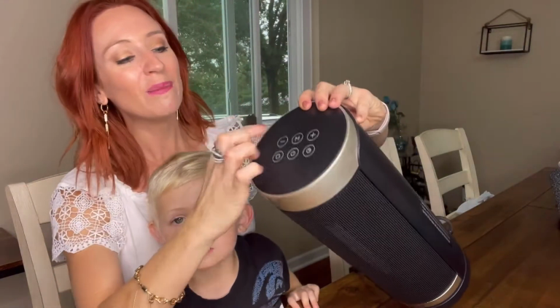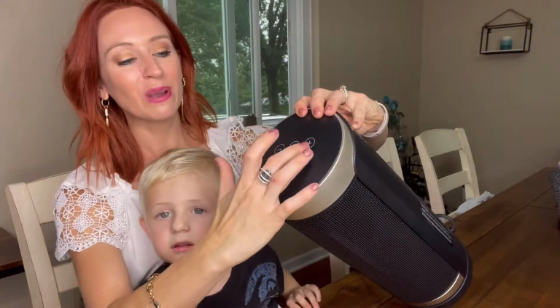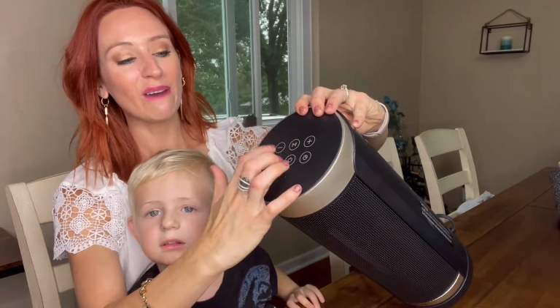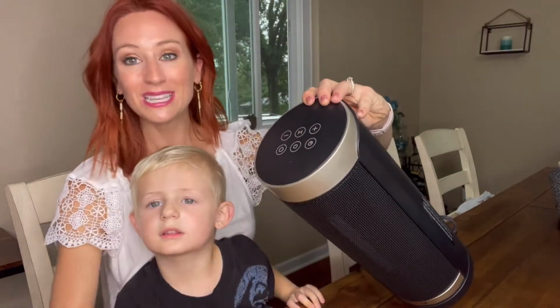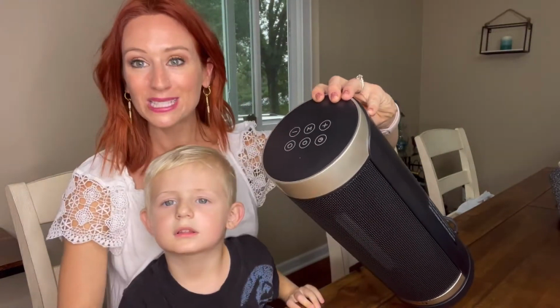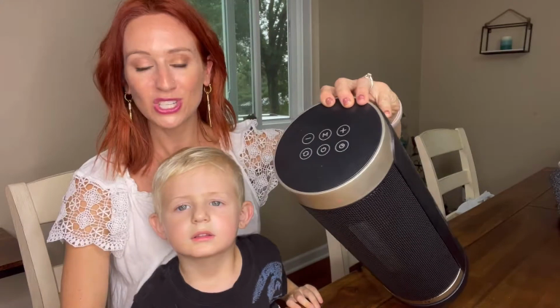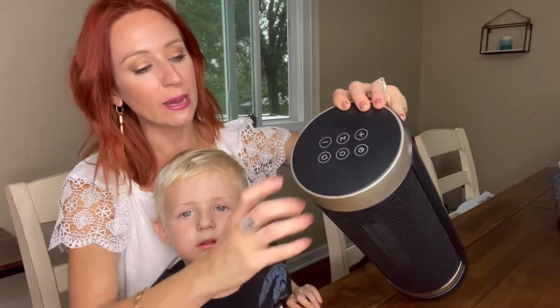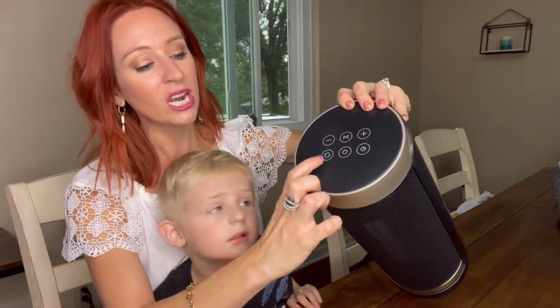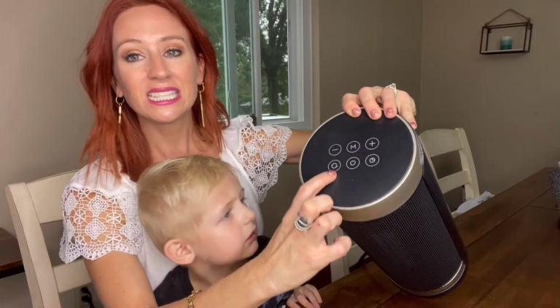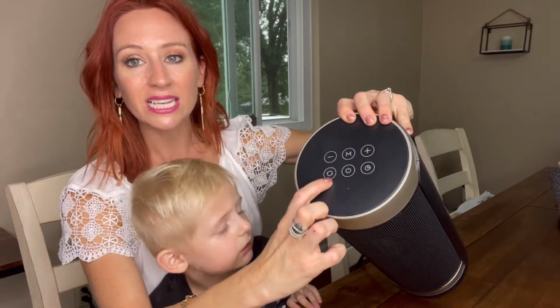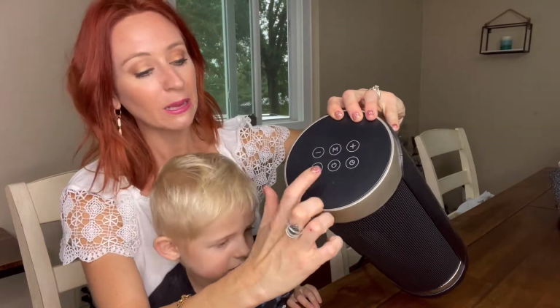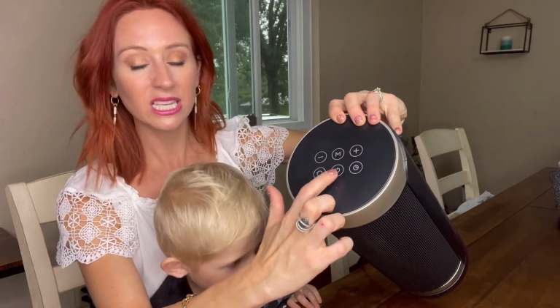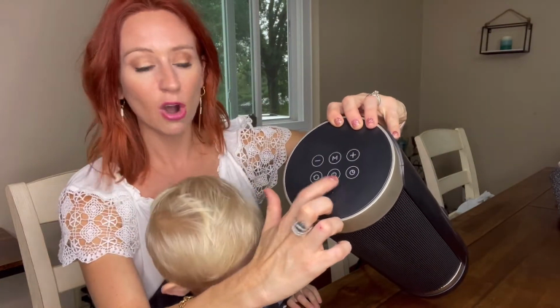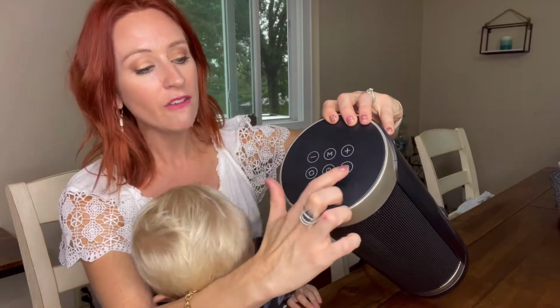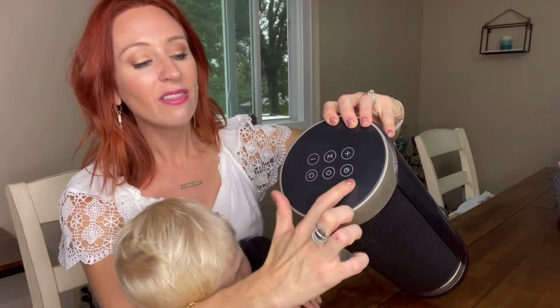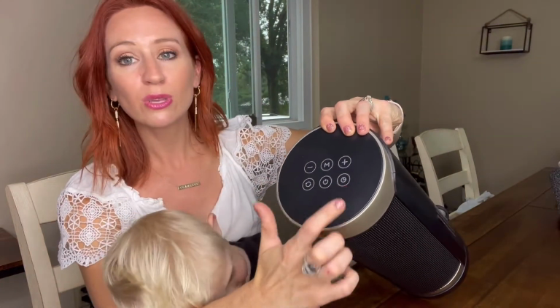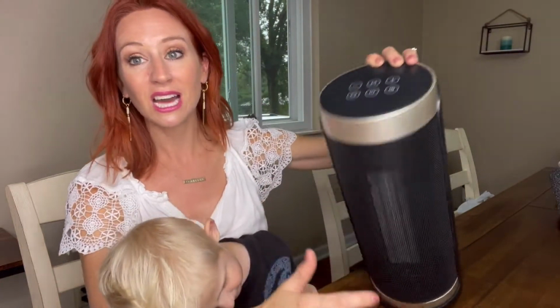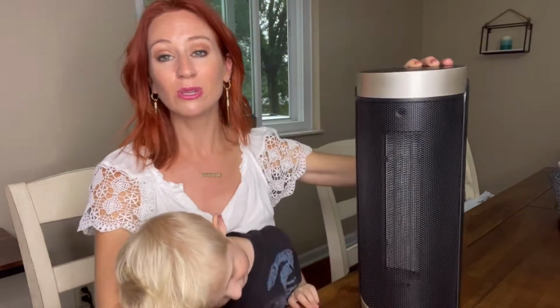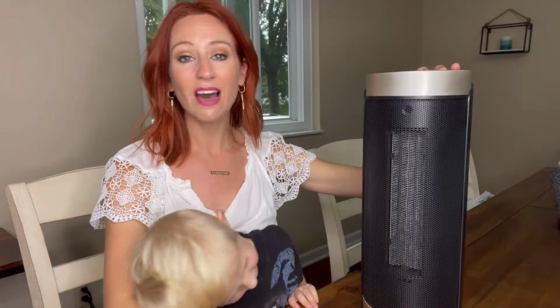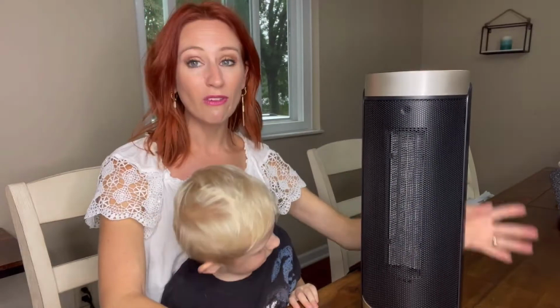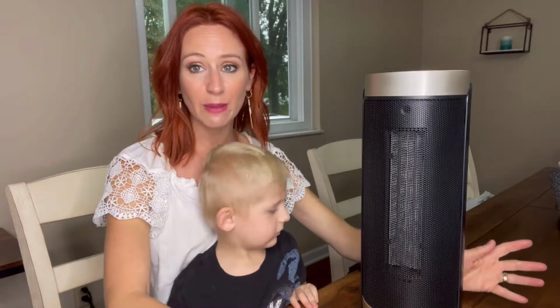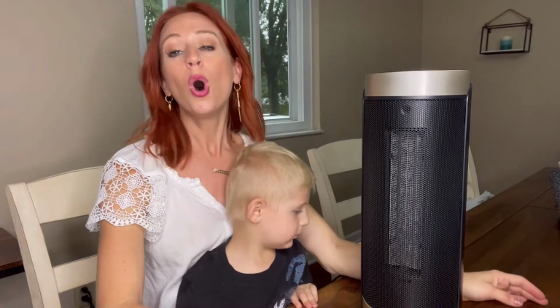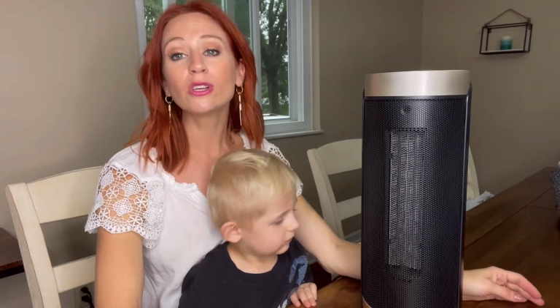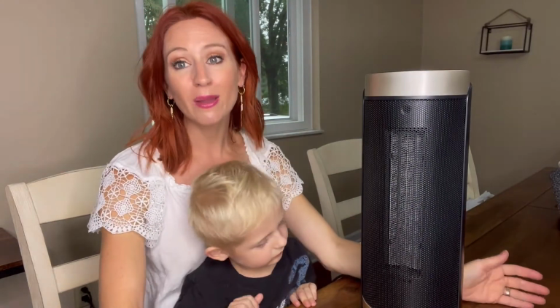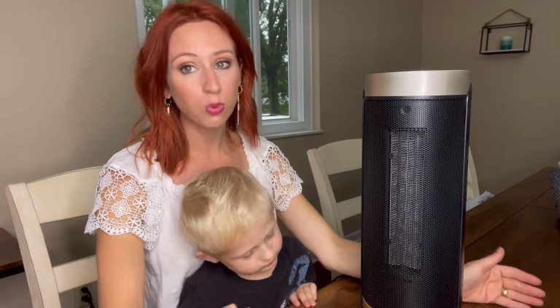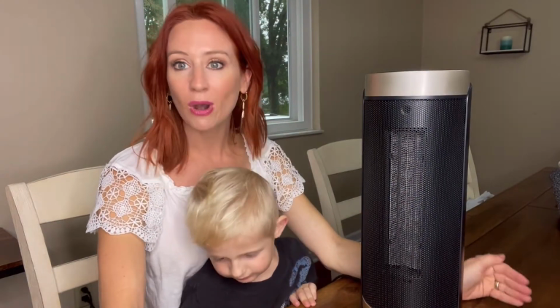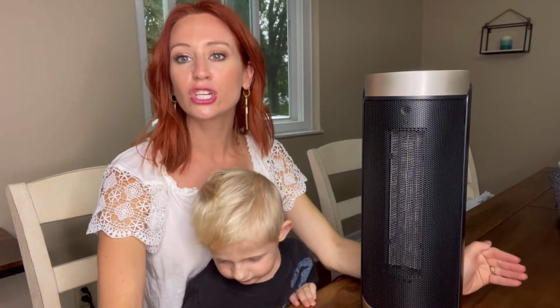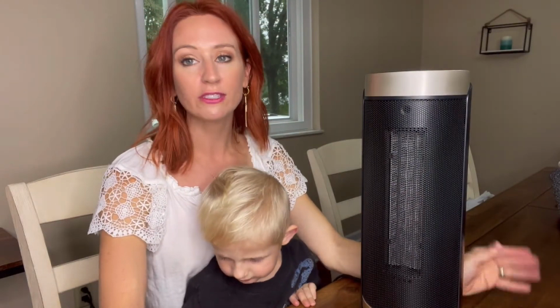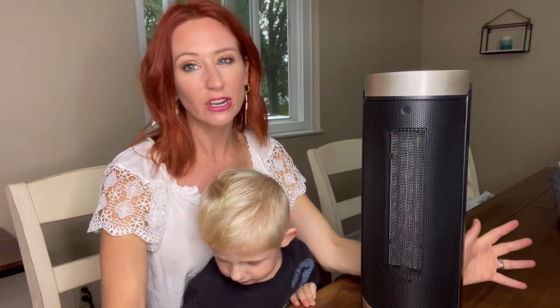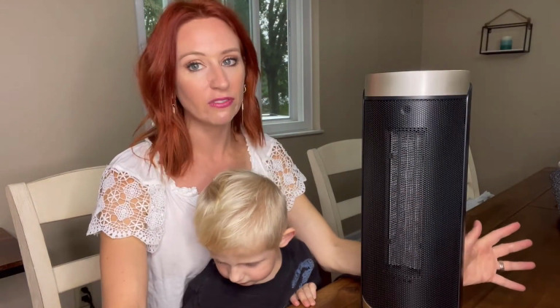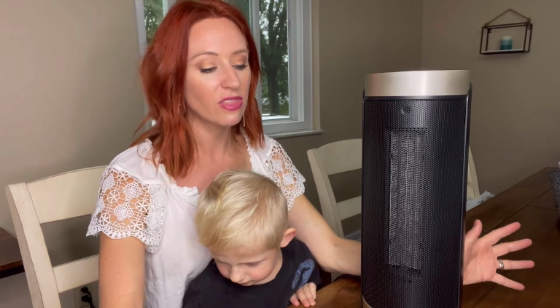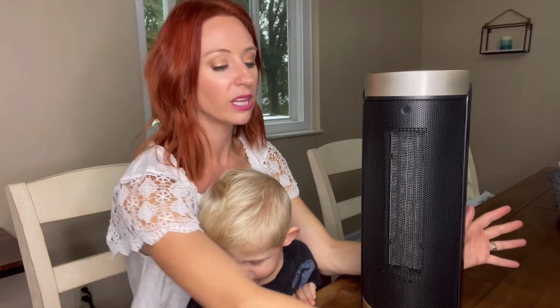You're going to be able to use the plus and the minus to change the temperature. This is the oscillating part. This is the on and off. And also this is the timer — it does have a 12-hour timer or also an automatic 24-hour shutoff. That's another safety feature I really like.